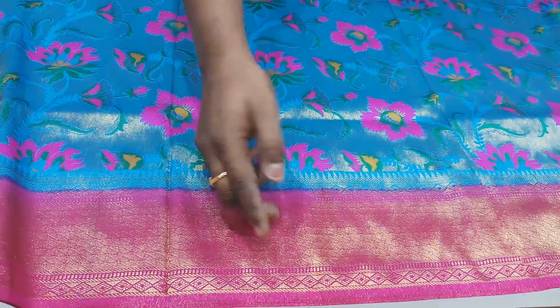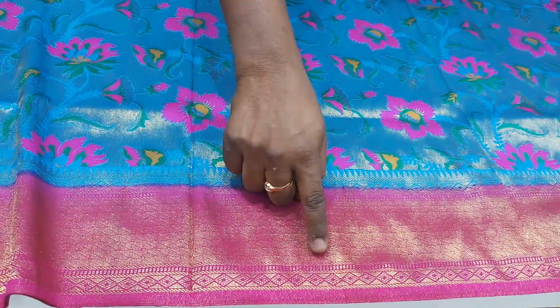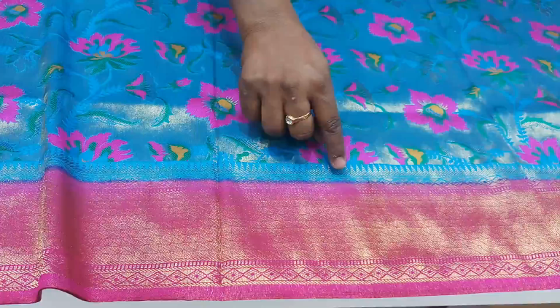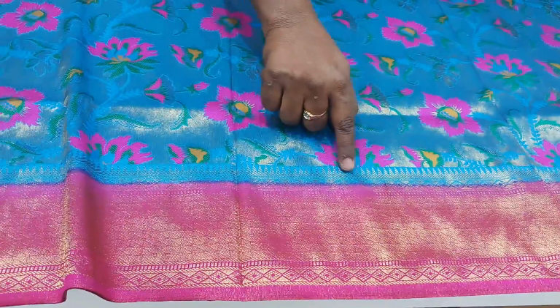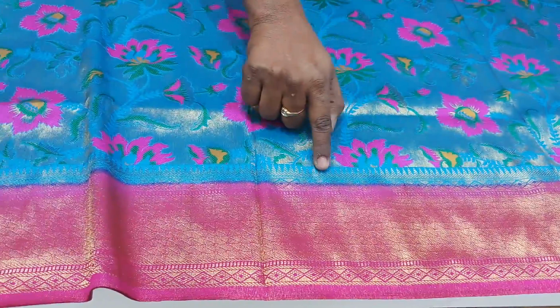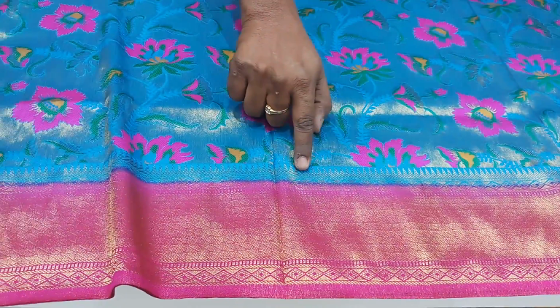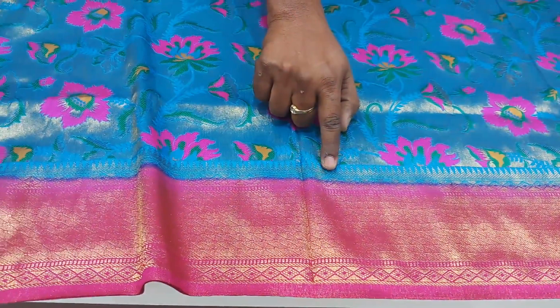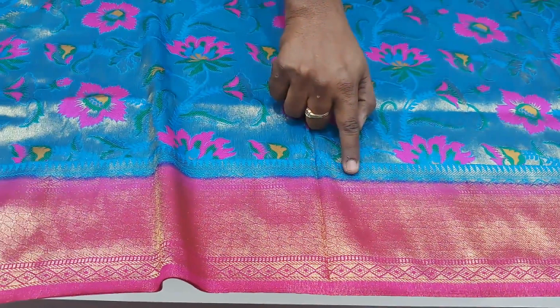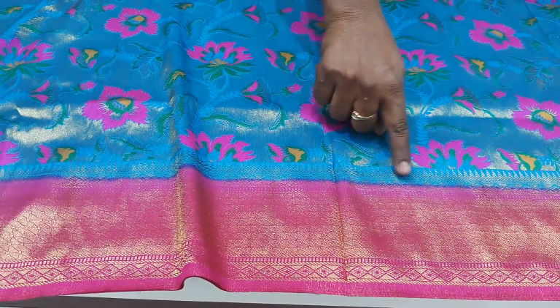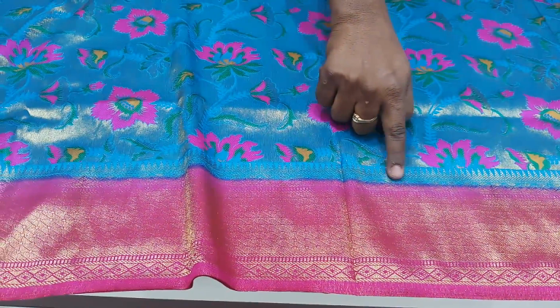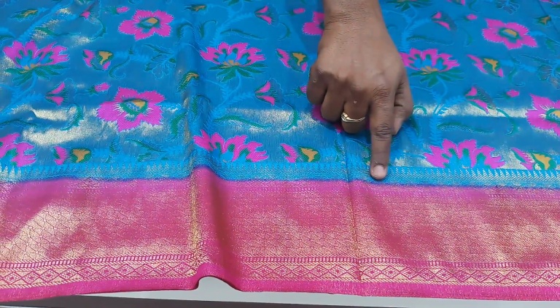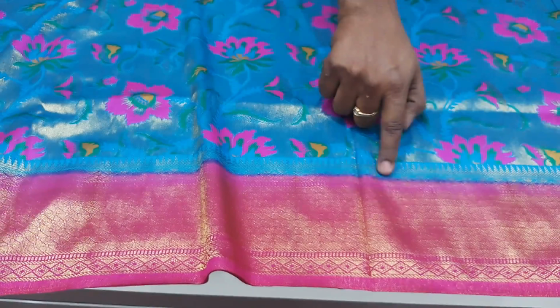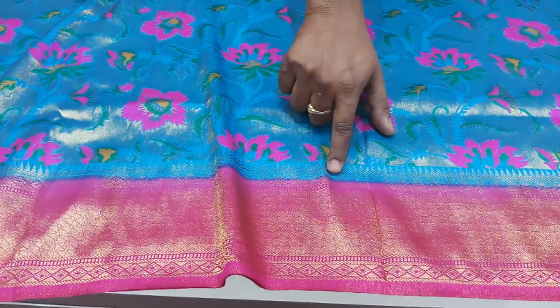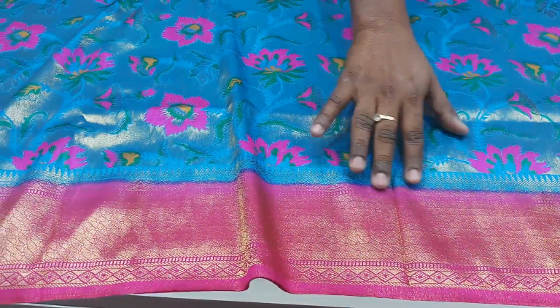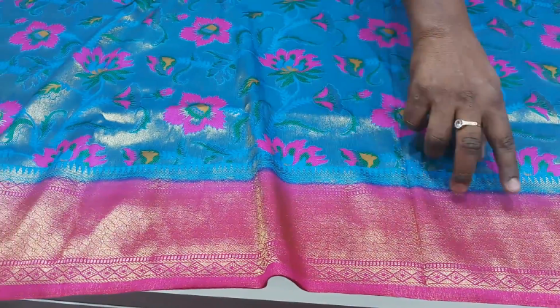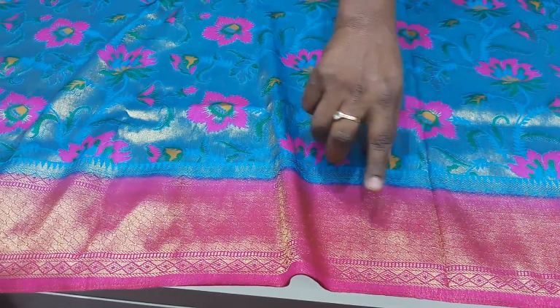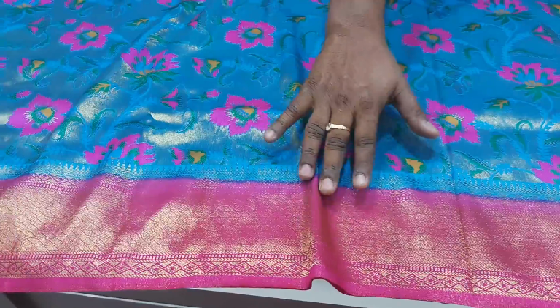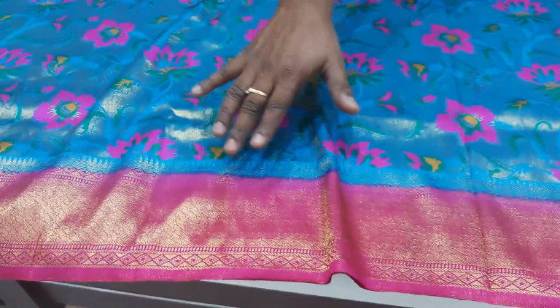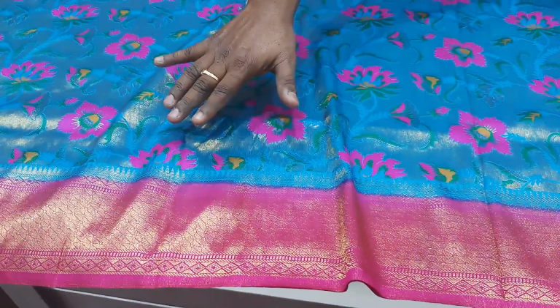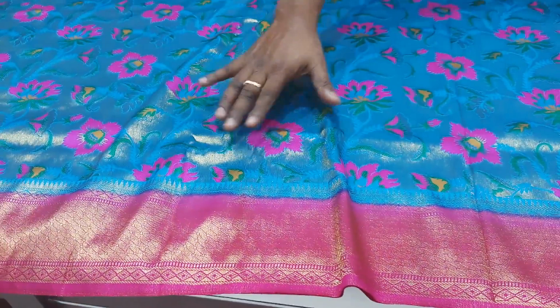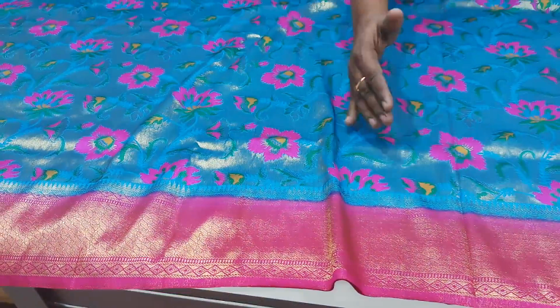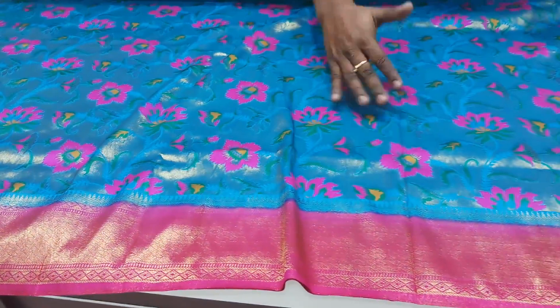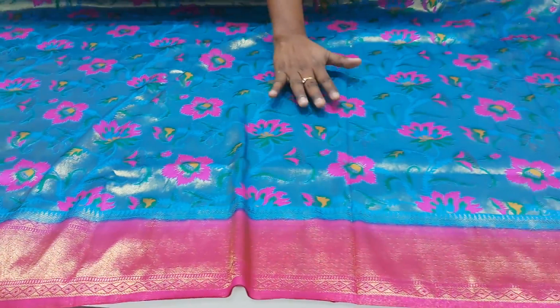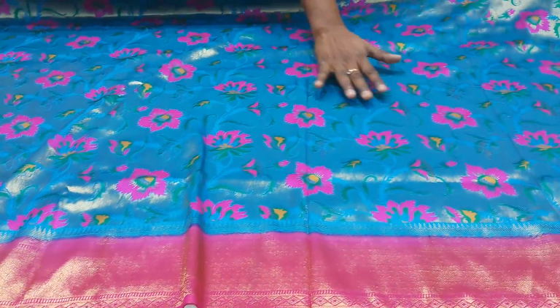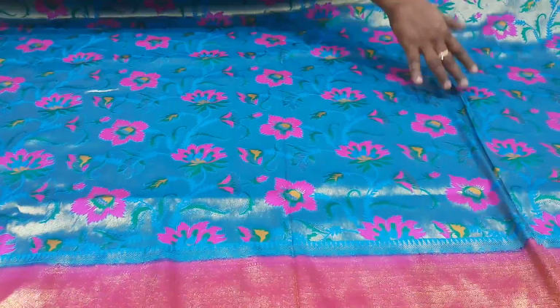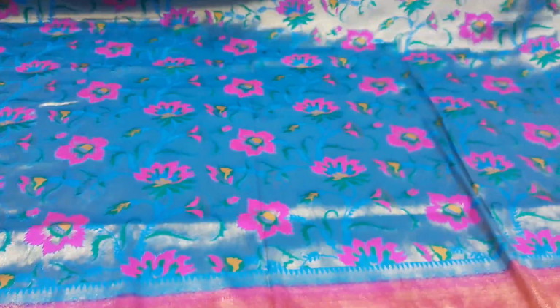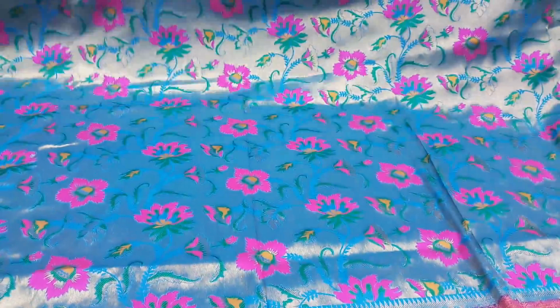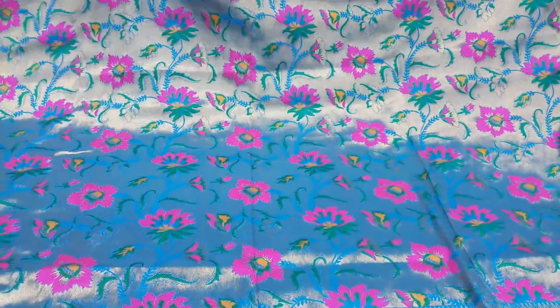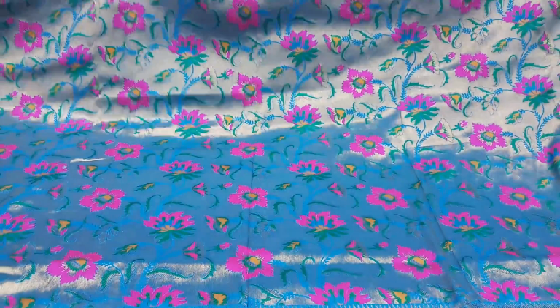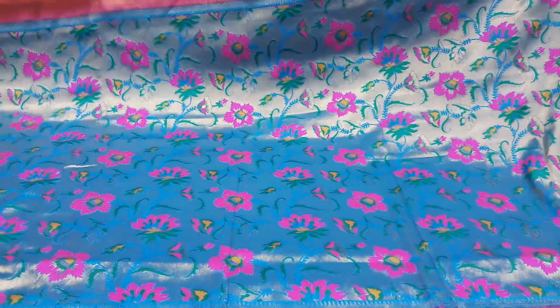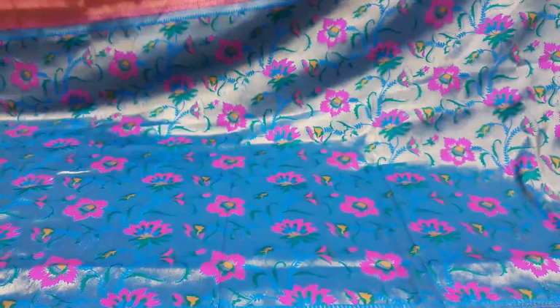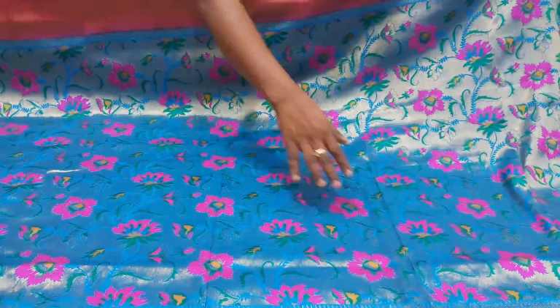We are using a temple design and a diamond design. We are using a pink color. We are using a sky blue color — precisely, we just have a check.